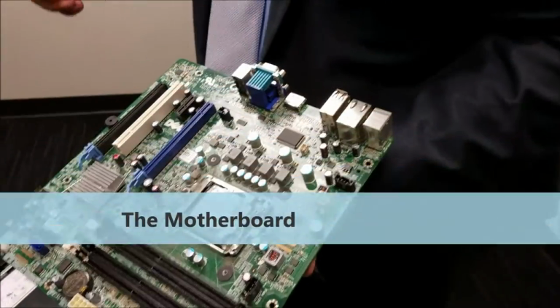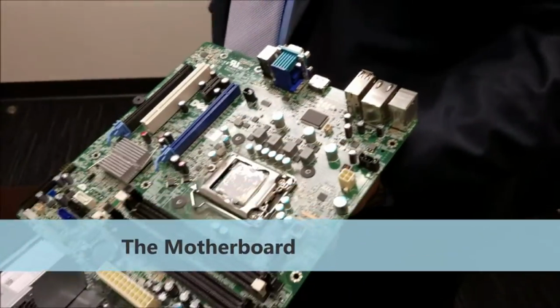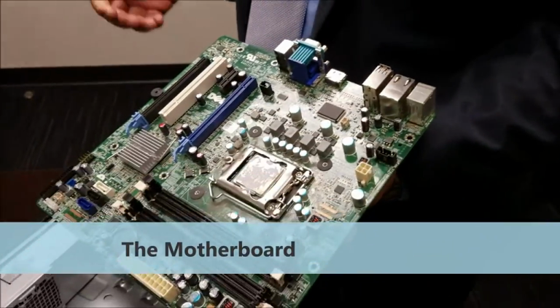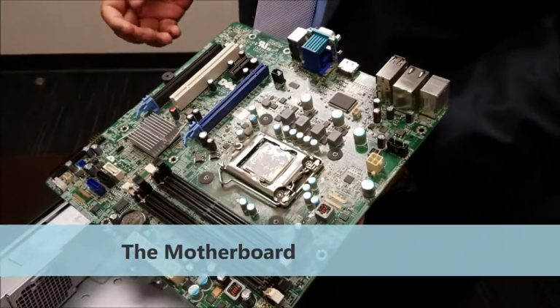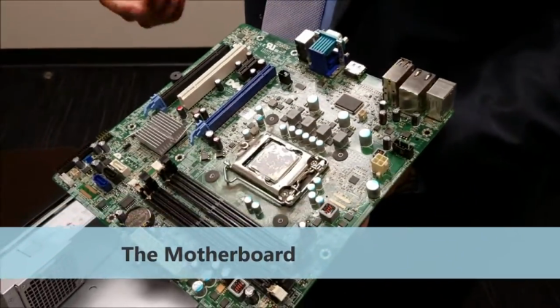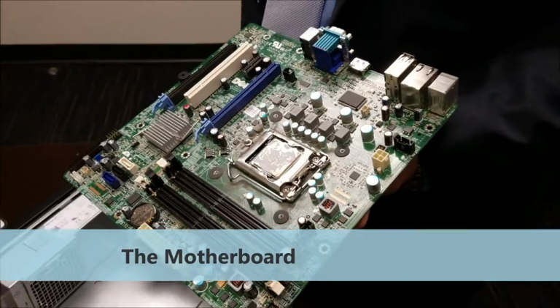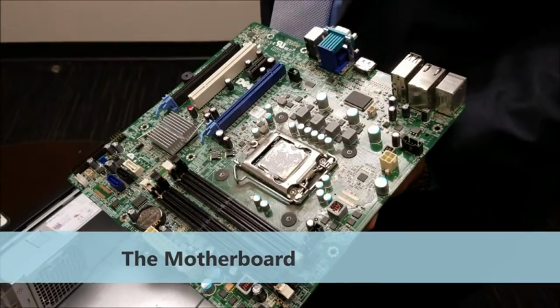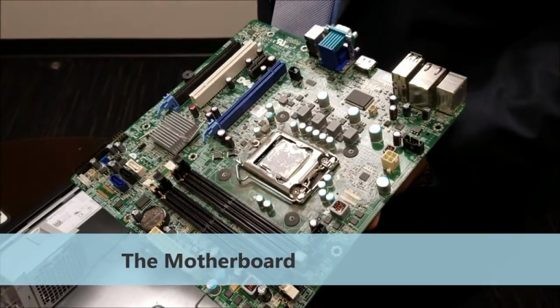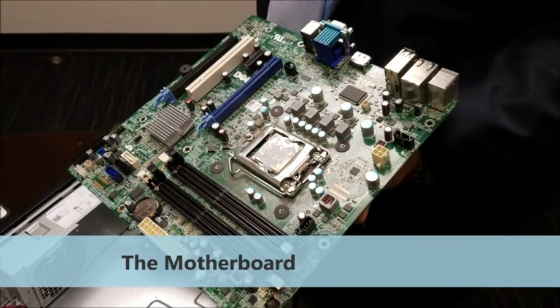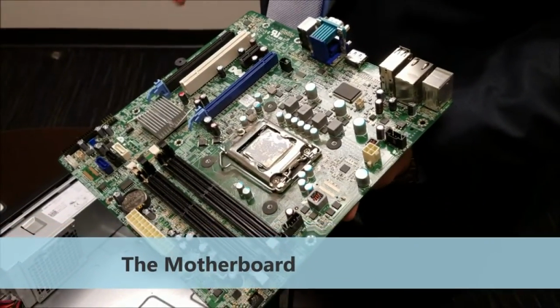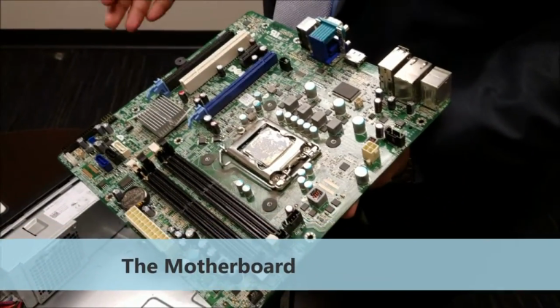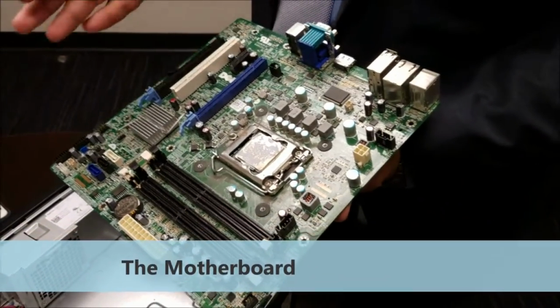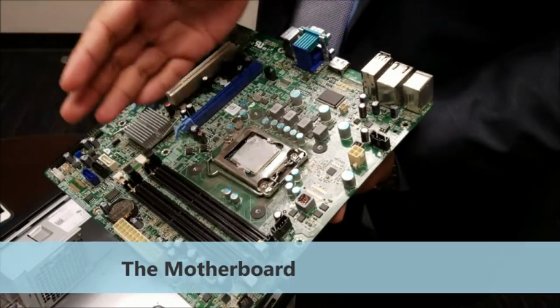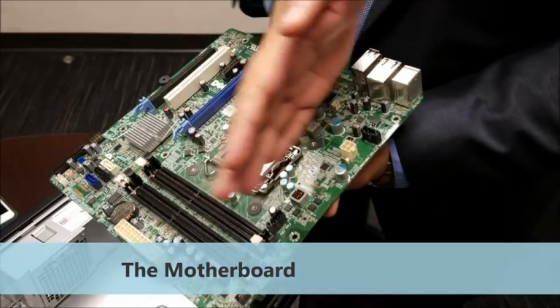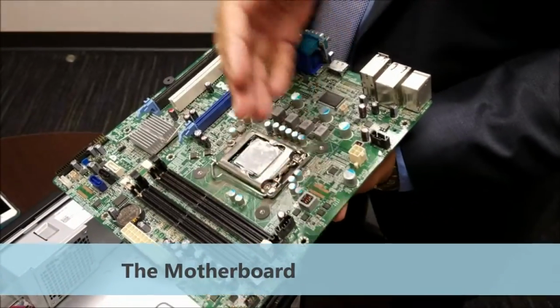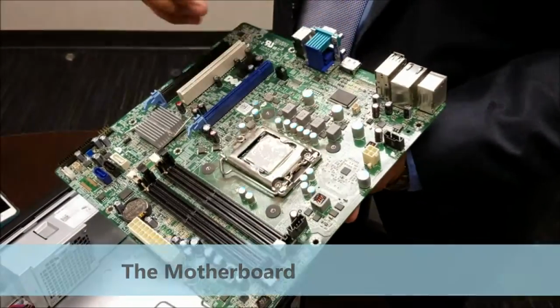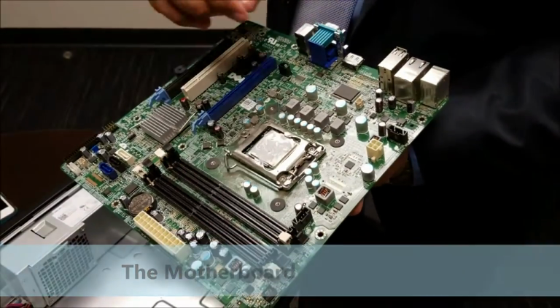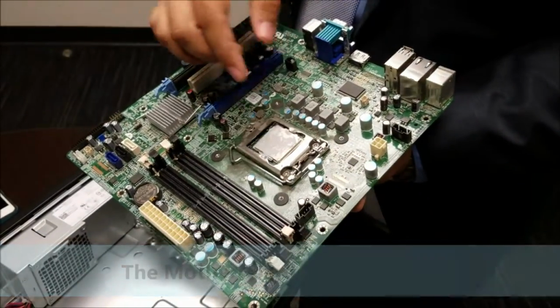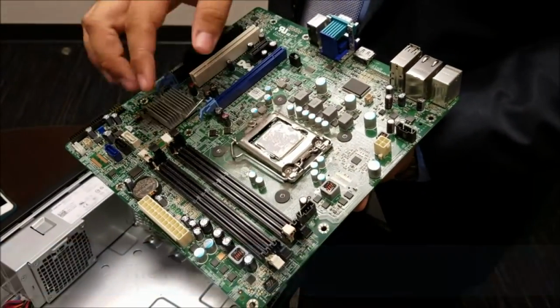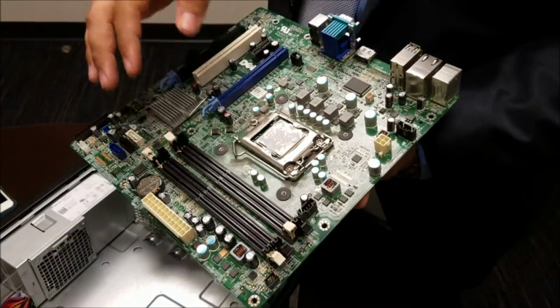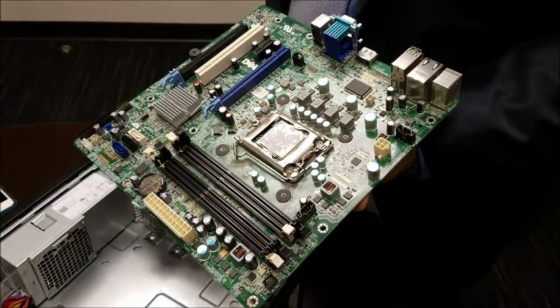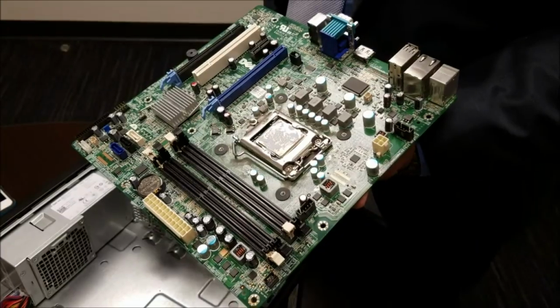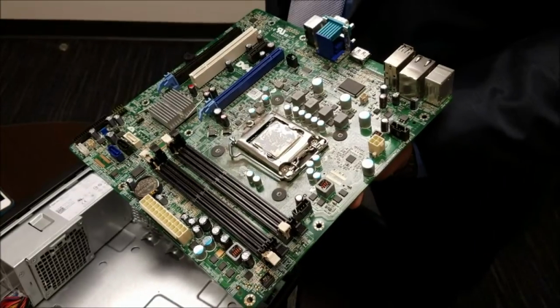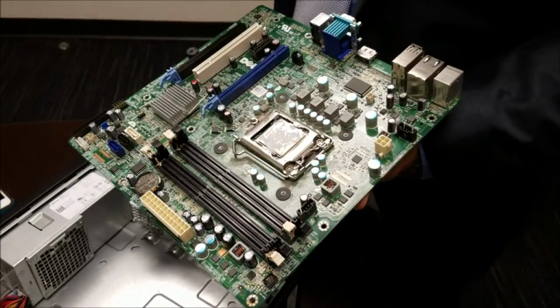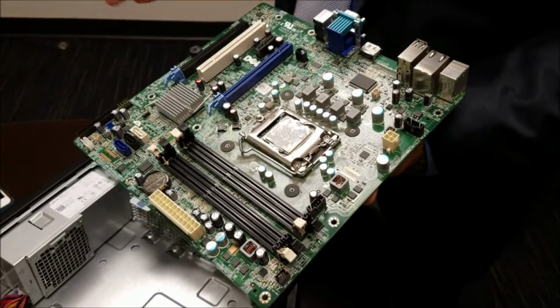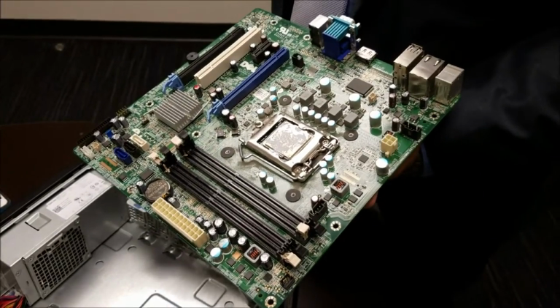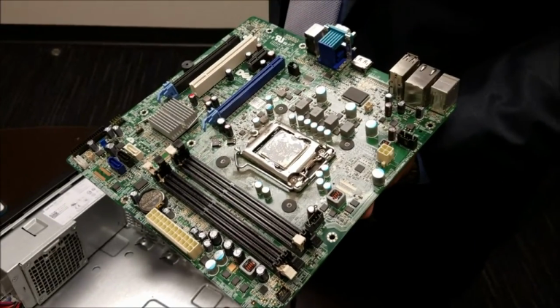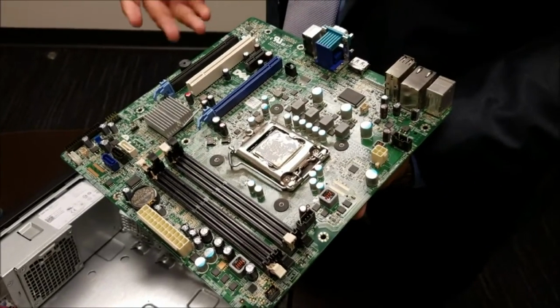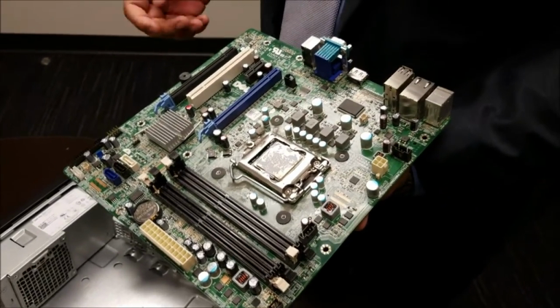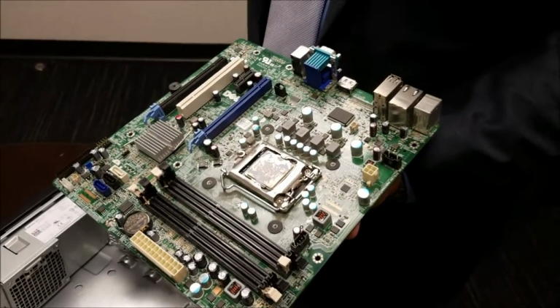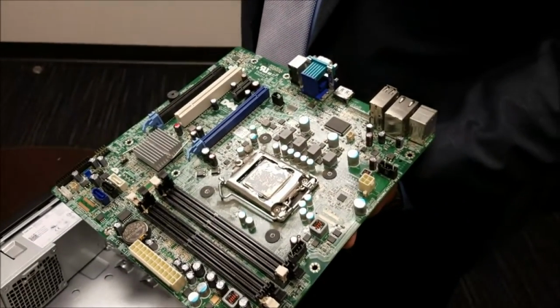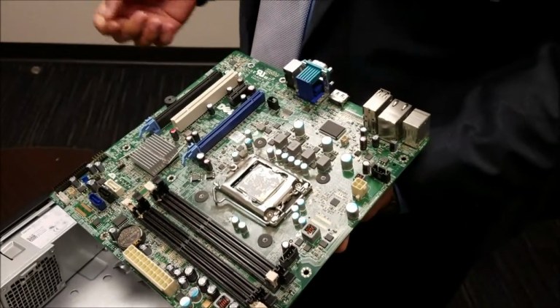And this is the motherboard. The motherboard is divided into two sectors. That would be the north side, being the CPU and the RAM, and the south side, being the PCI ports and mainly the hard drives.